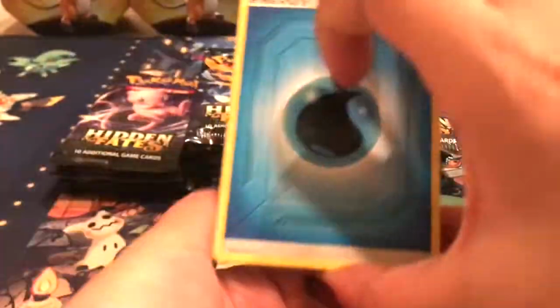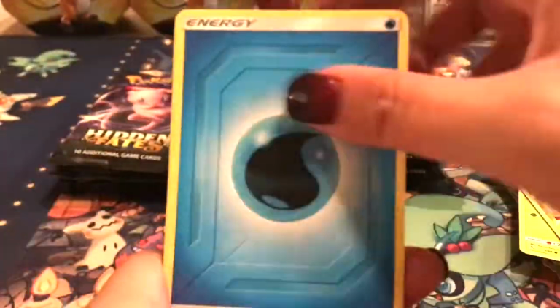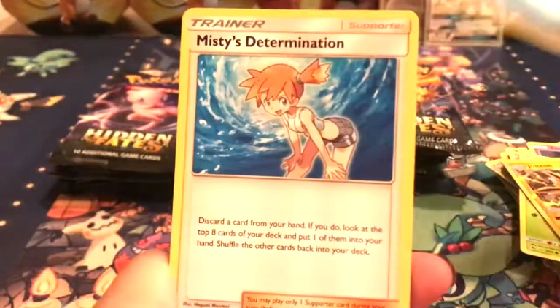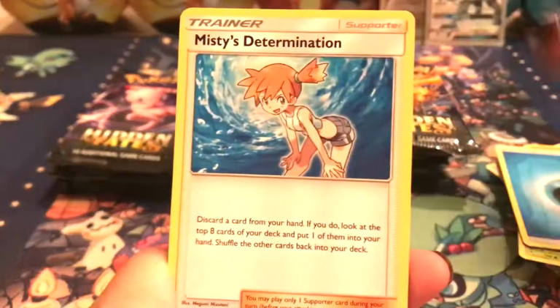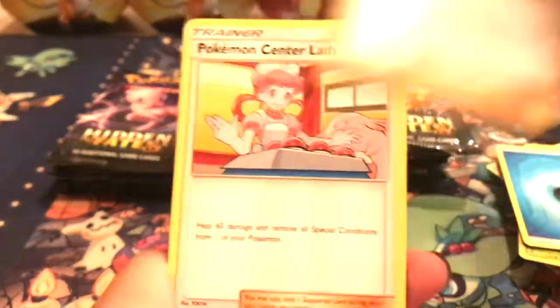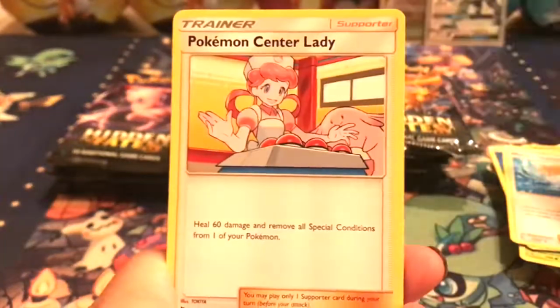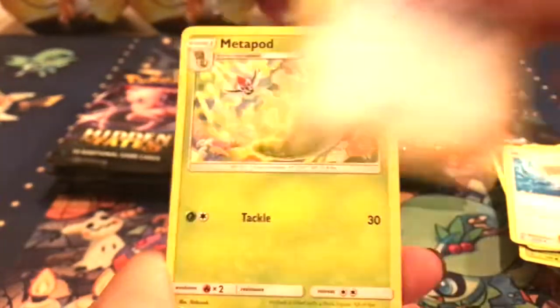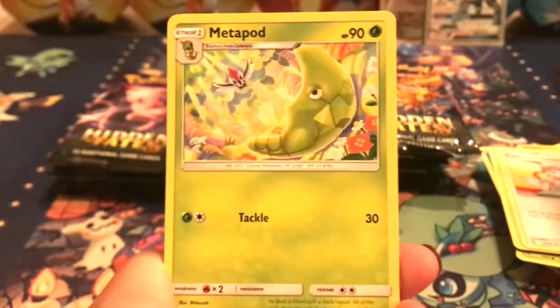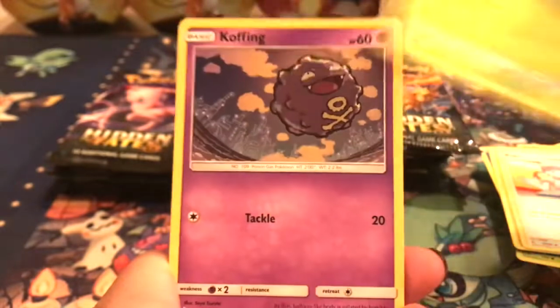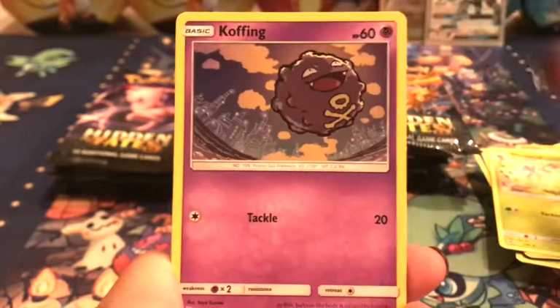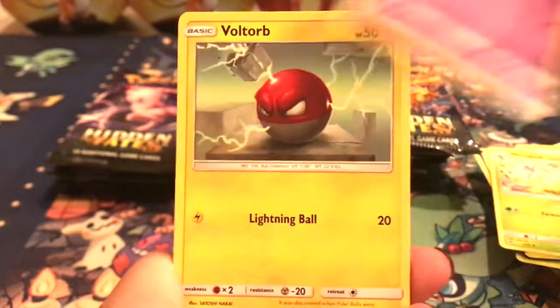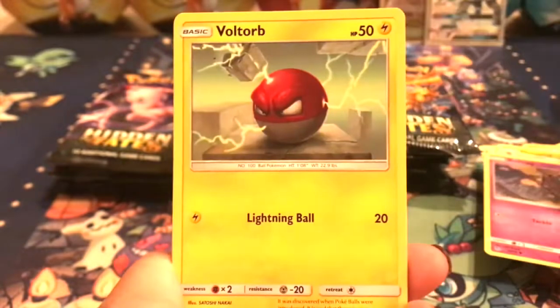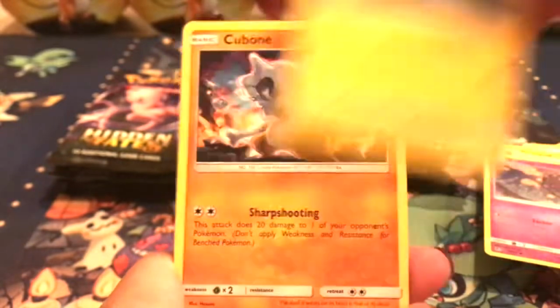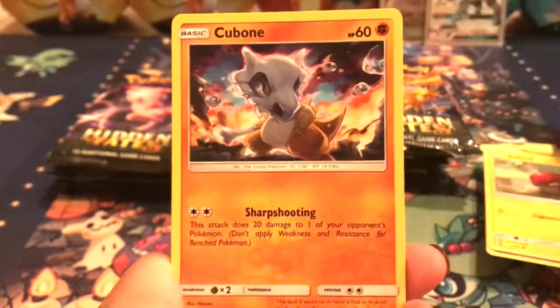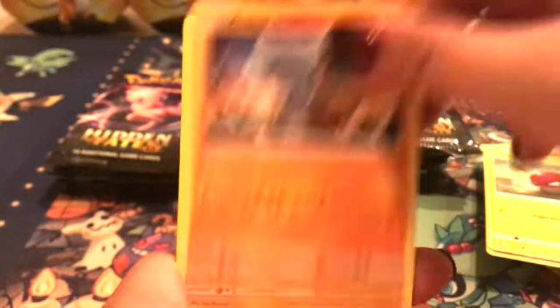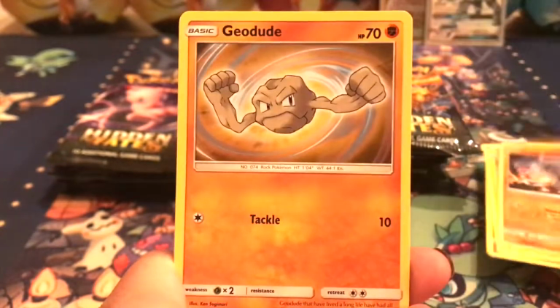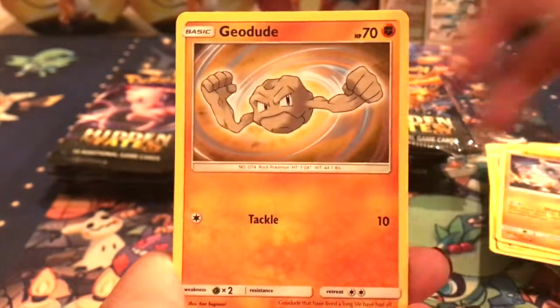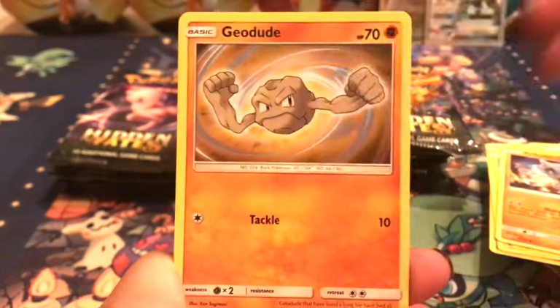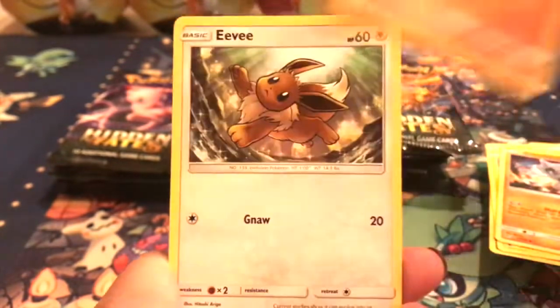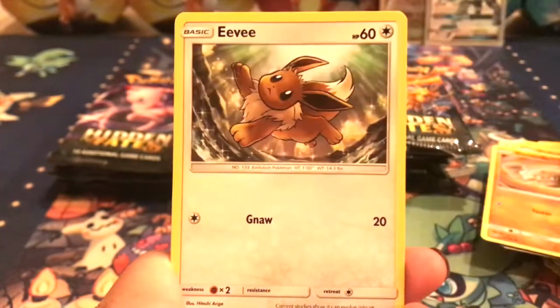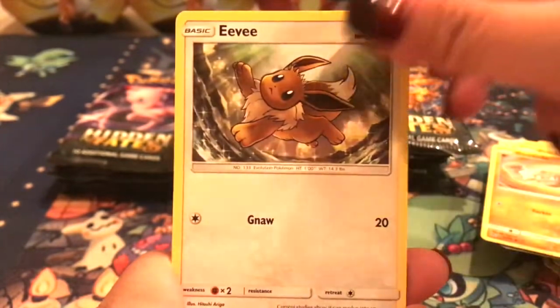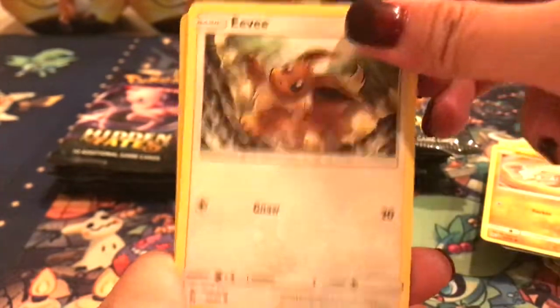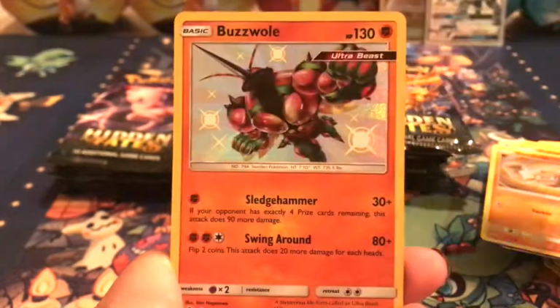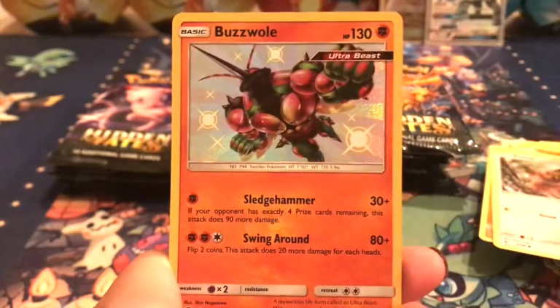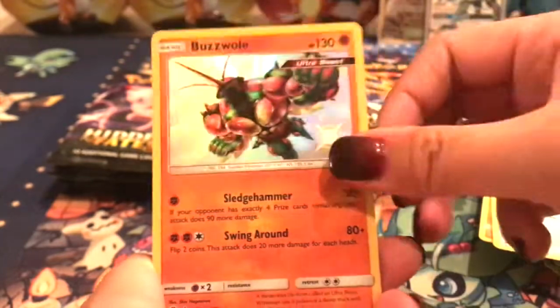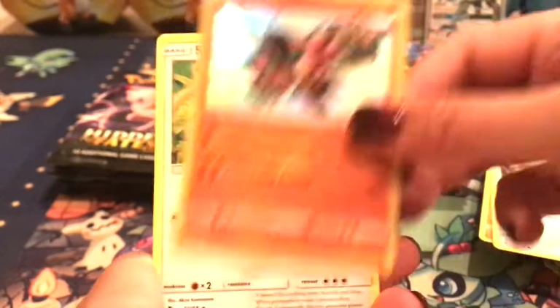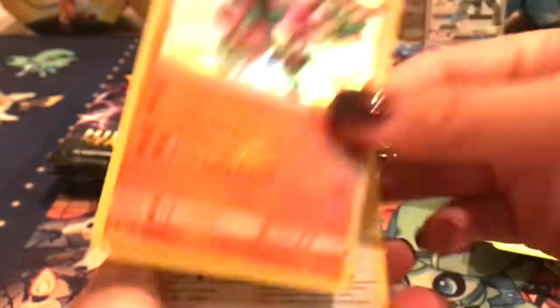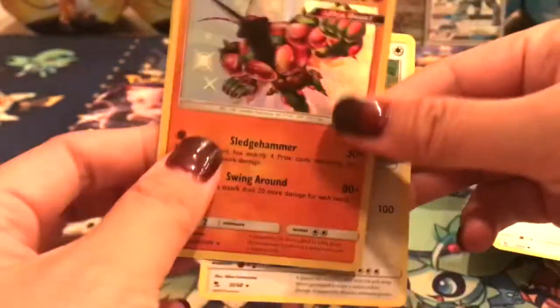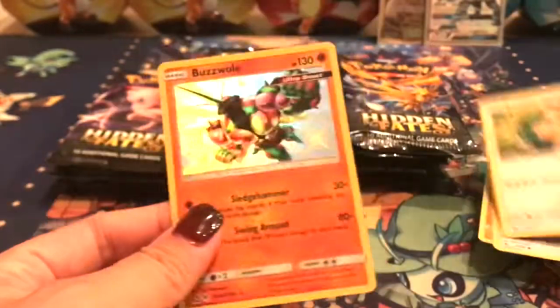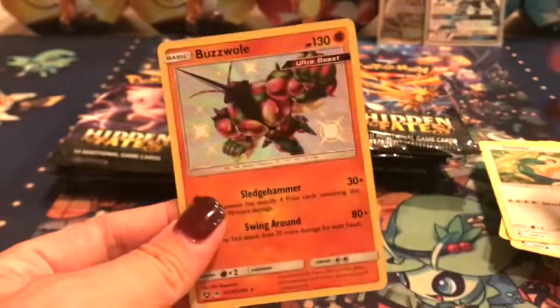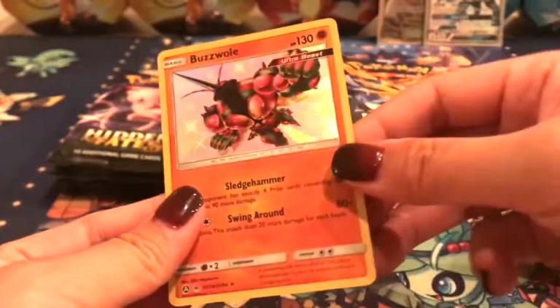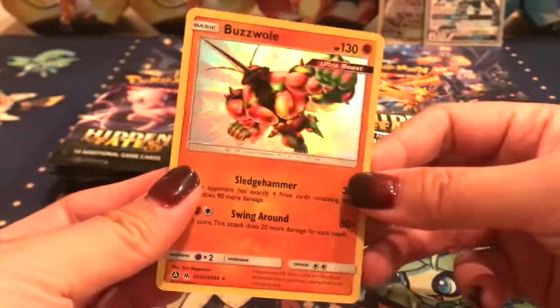We've got a Jolteon Reverse and a Brock's Grit hollow. We got a water type — got a Metapod, Coughing, Voltorb, Cubone, Geodude, an EV, a Buzzwole shiny — very cool.